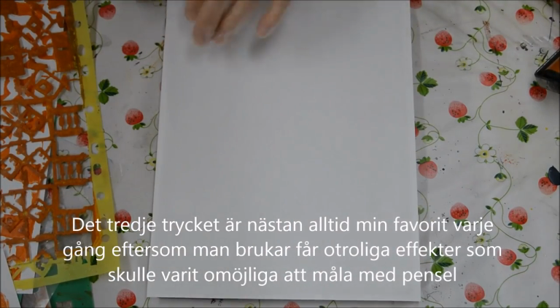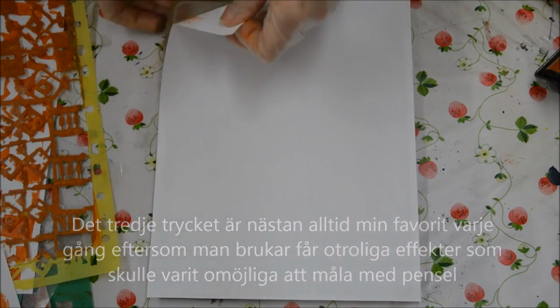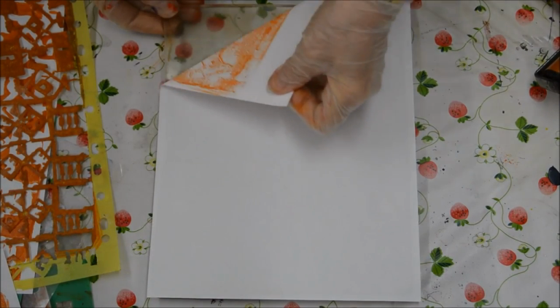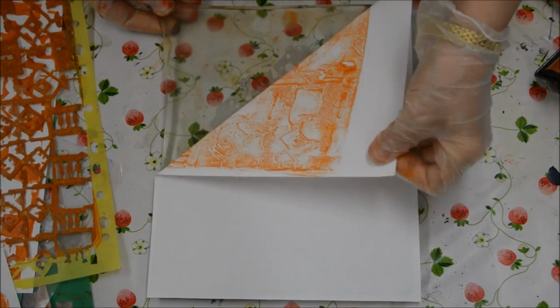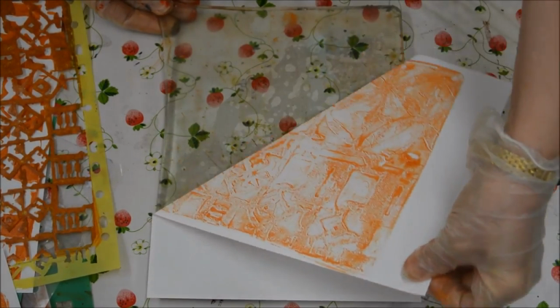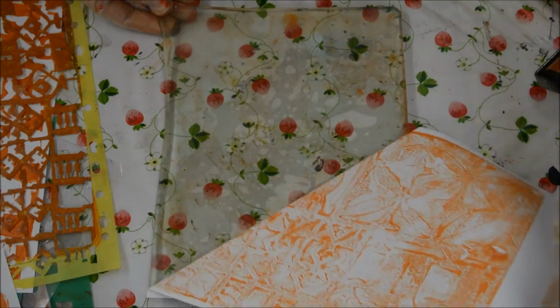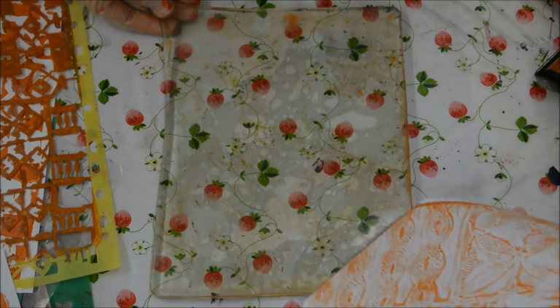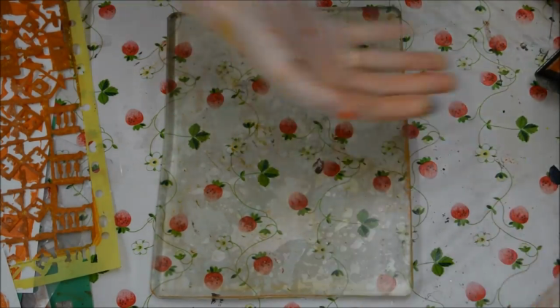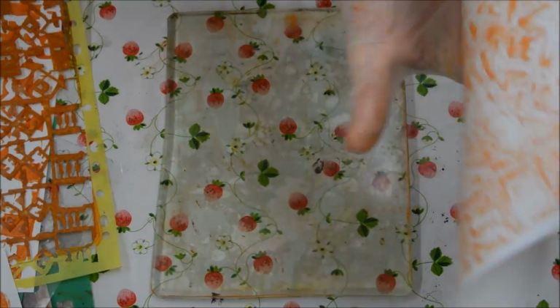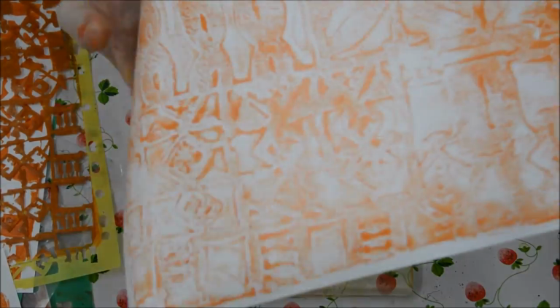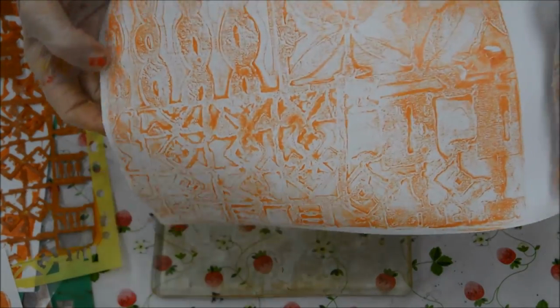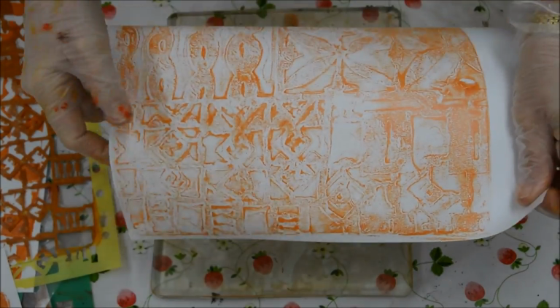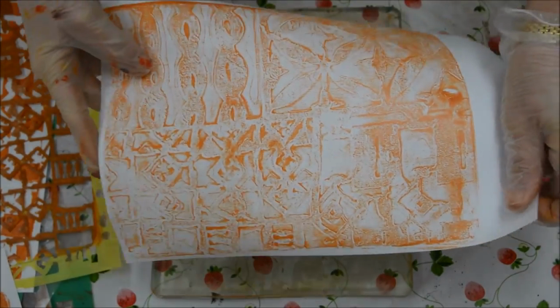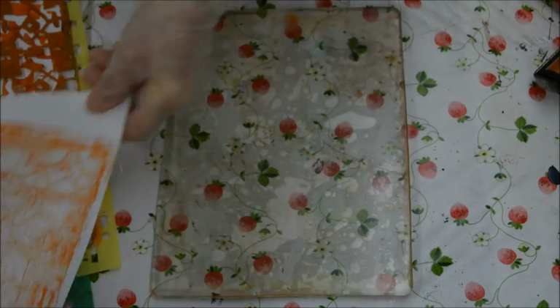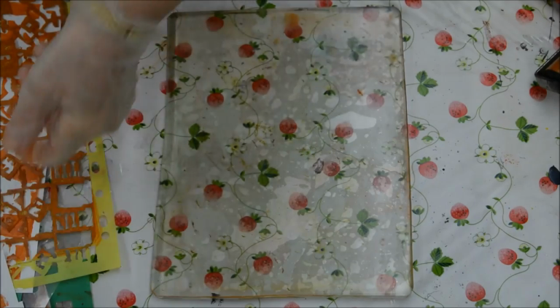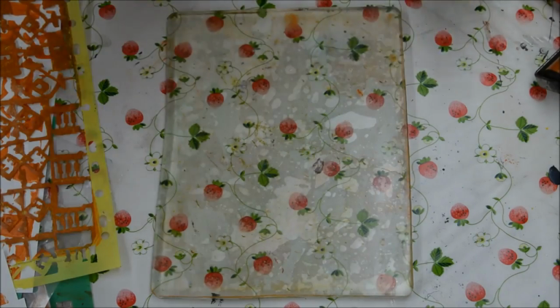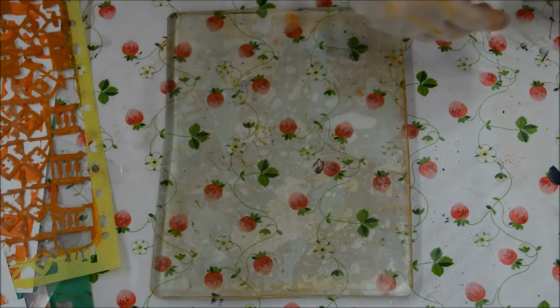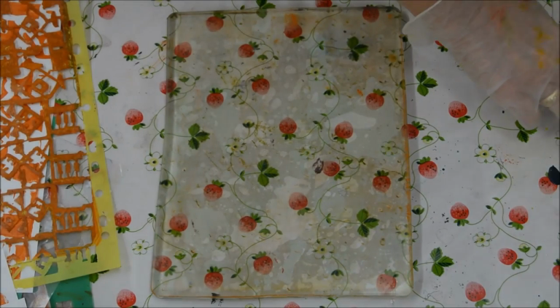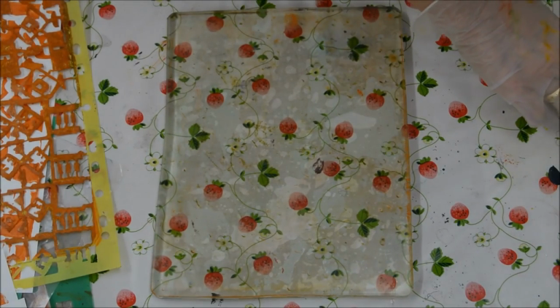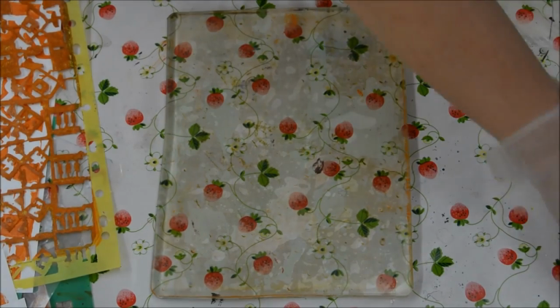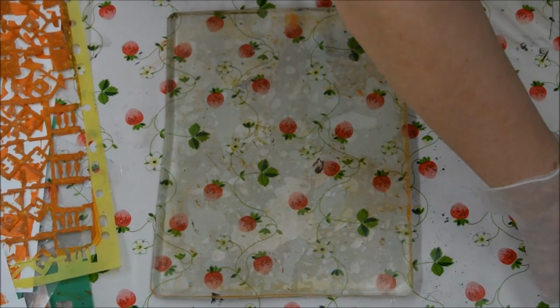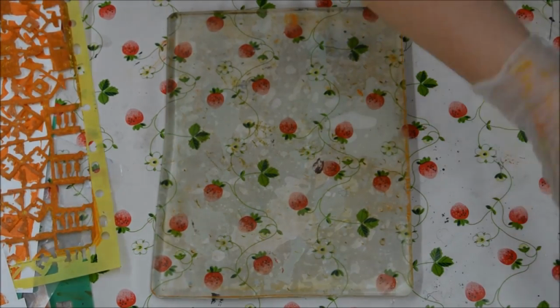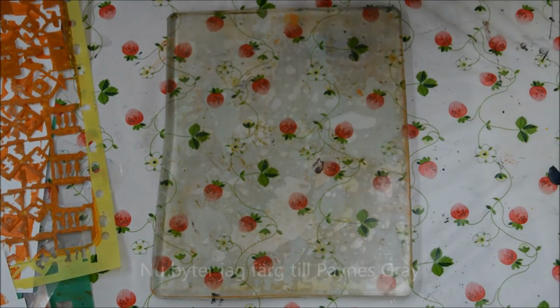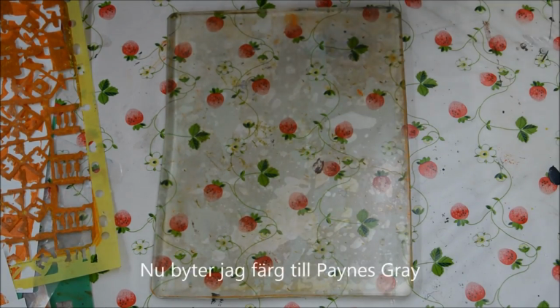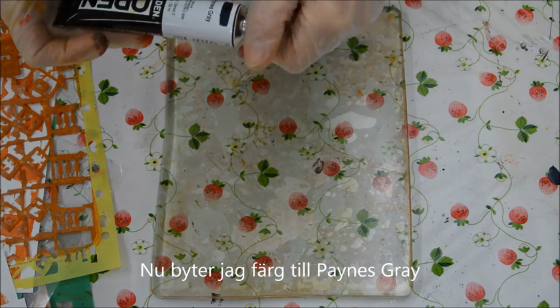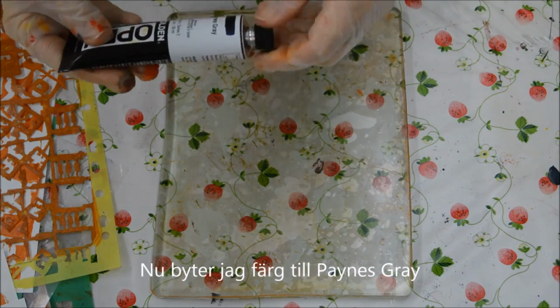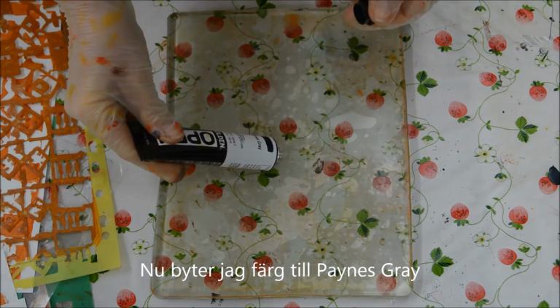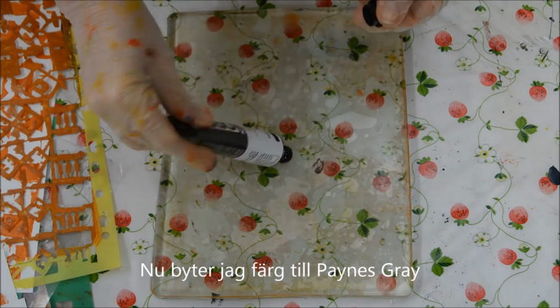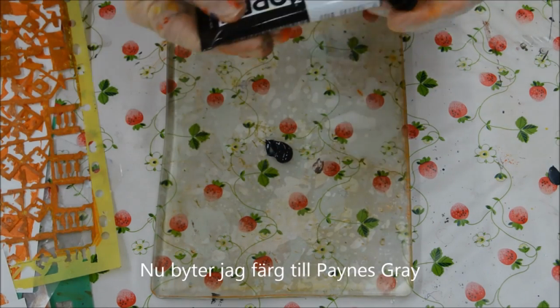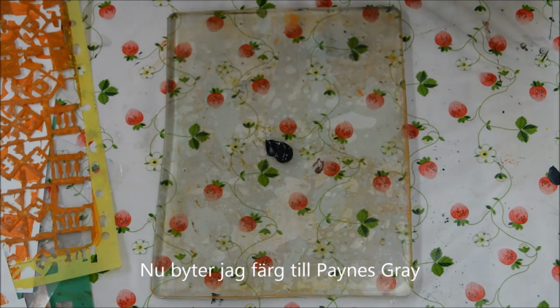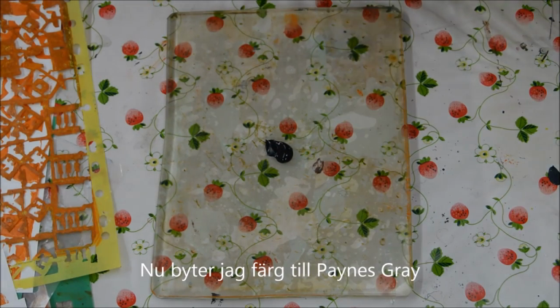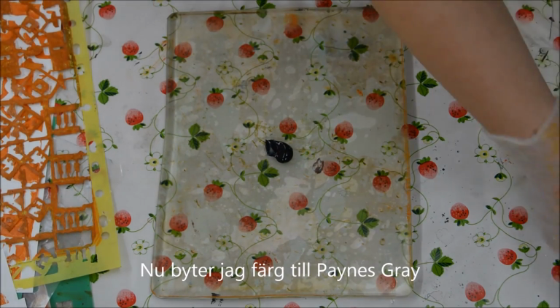You can't get that with a brush. Really interesting. I'm going to change colours now, use a Payne's Grey.